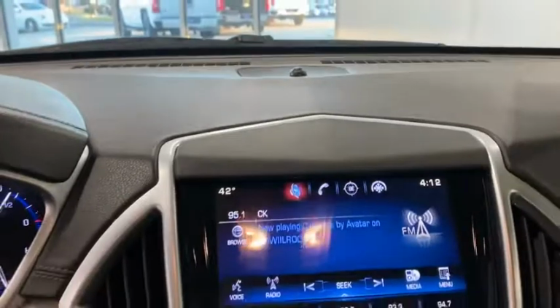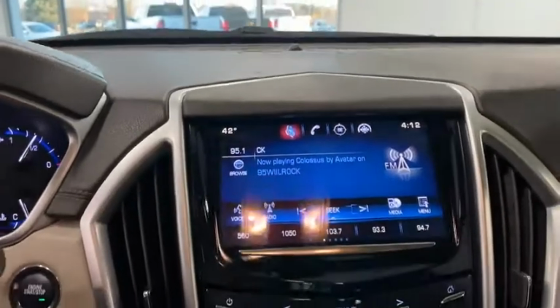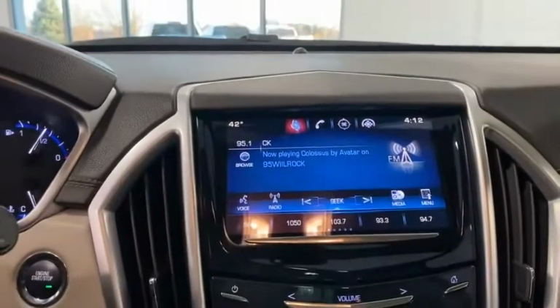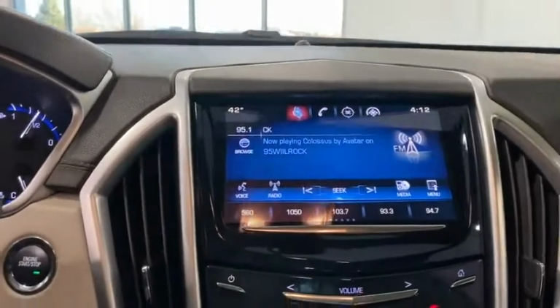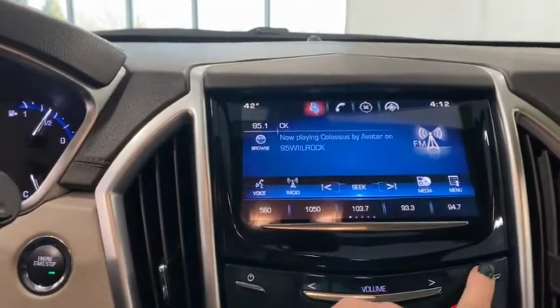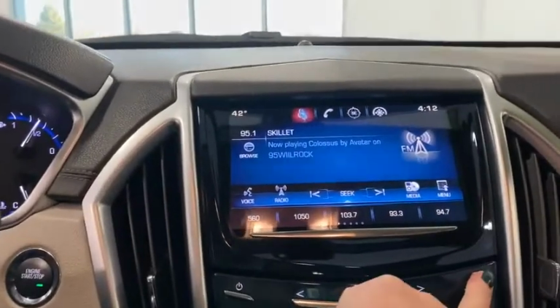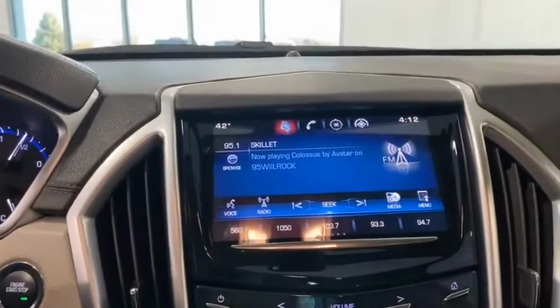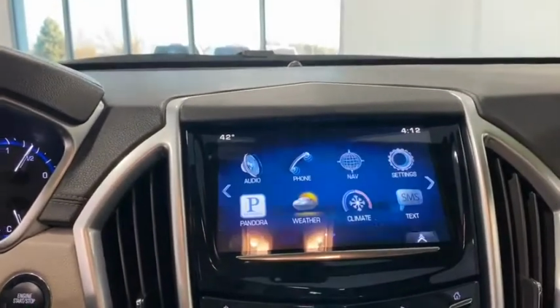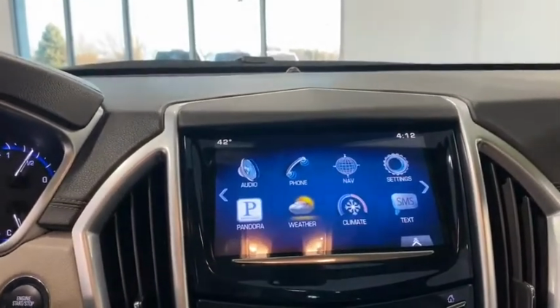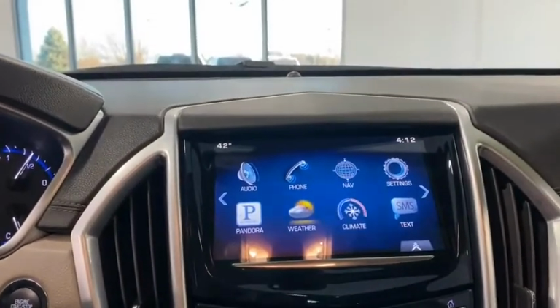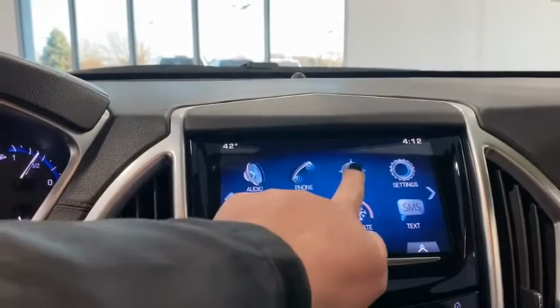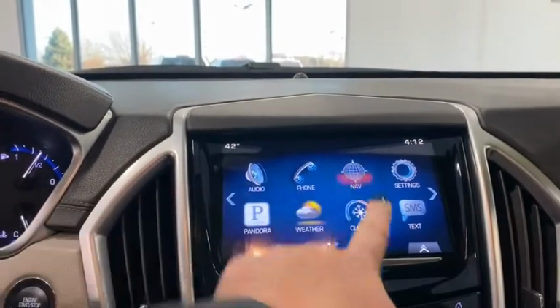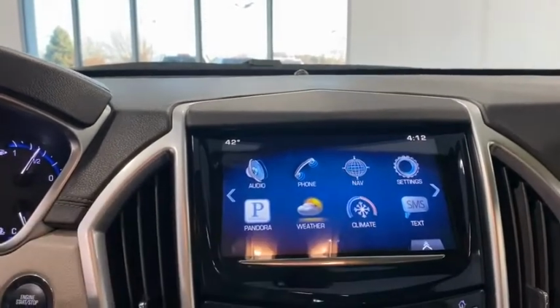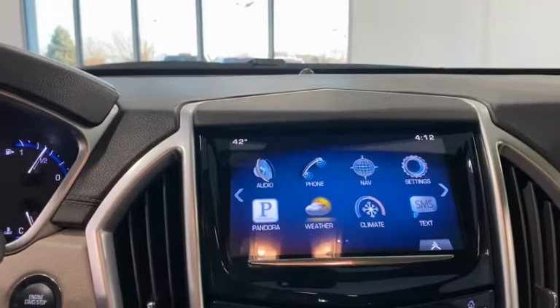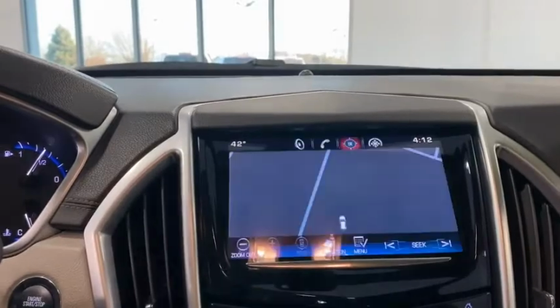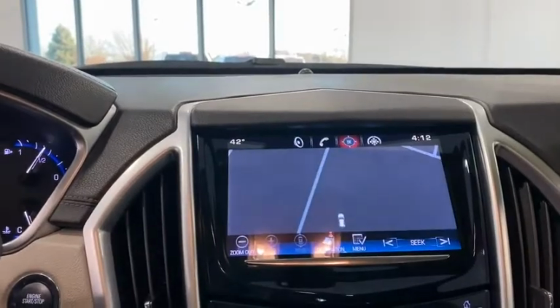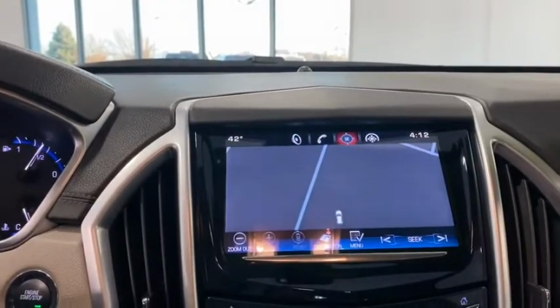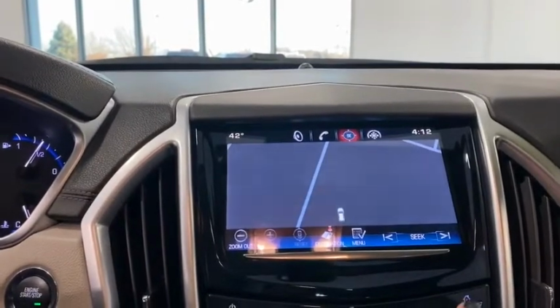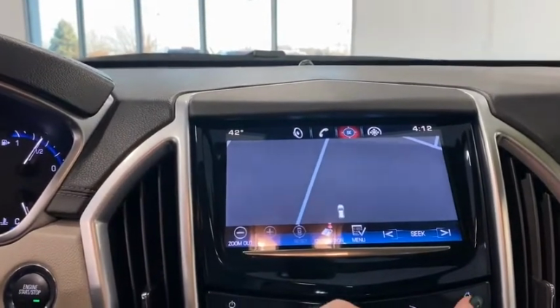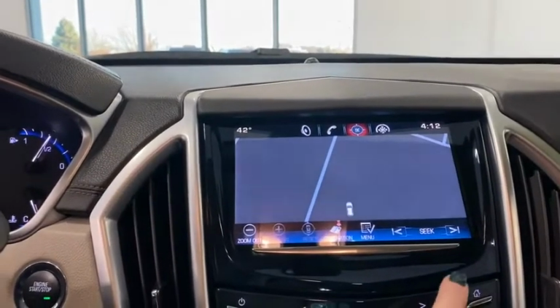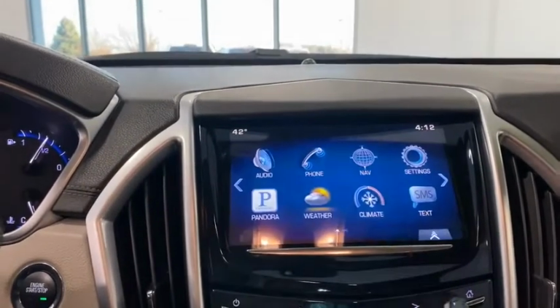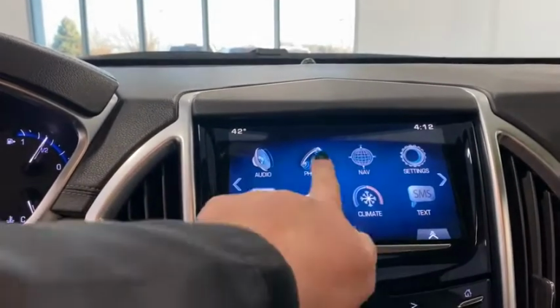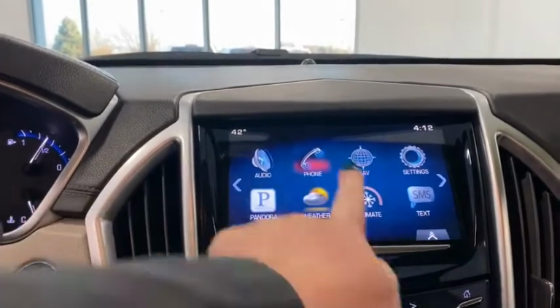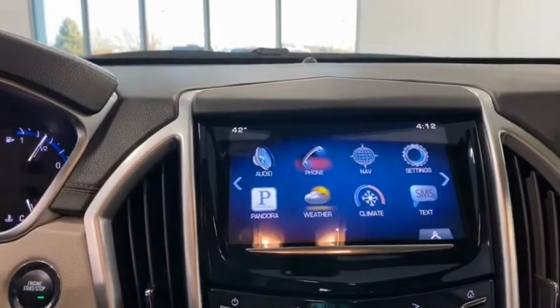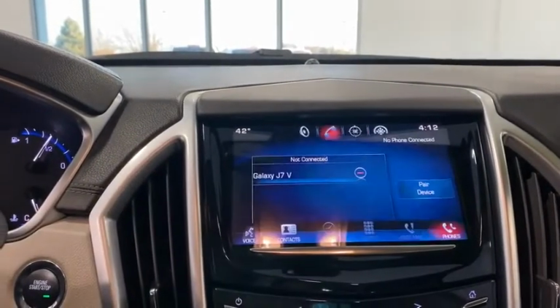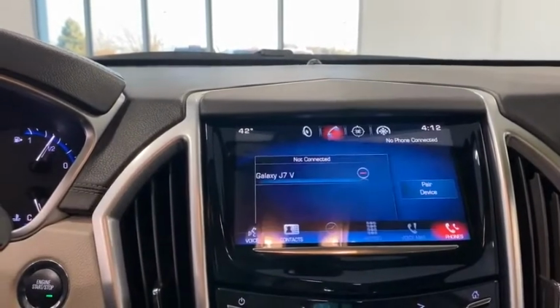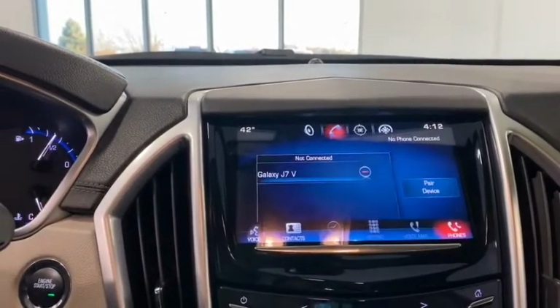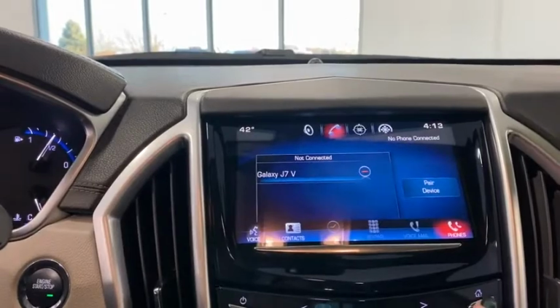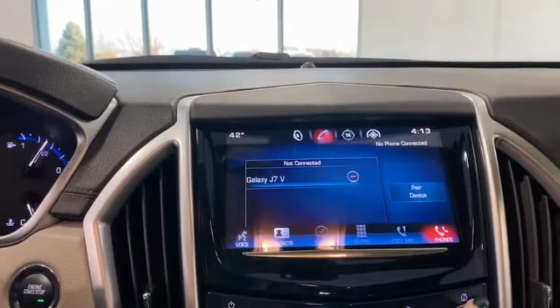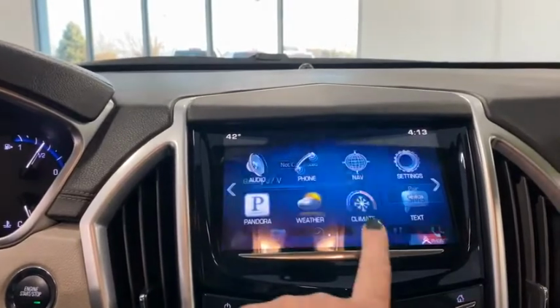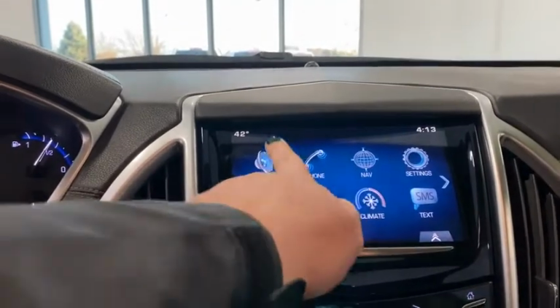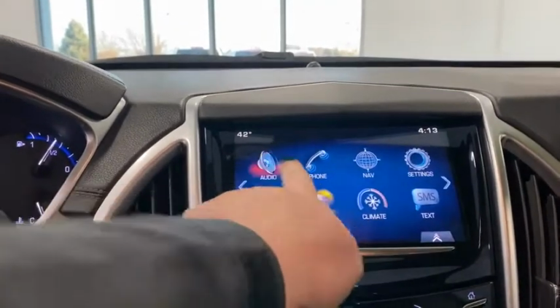This vehicle has less than 80,000 miles. Here are some of this vehicle's great options: Navigation system, power passenger seat, traction control, keyless entry, power liftgate, and leather-wrapped steering wheel.